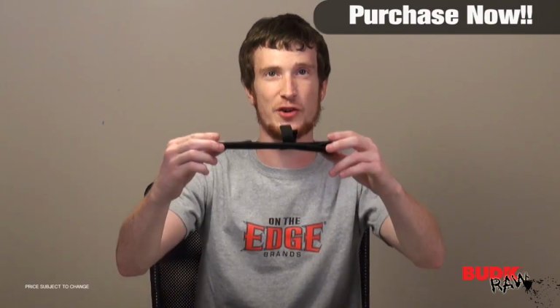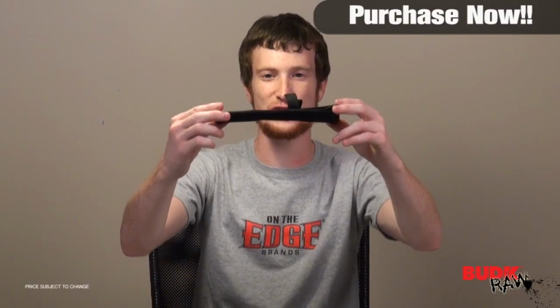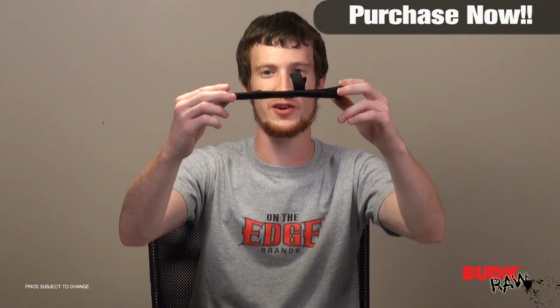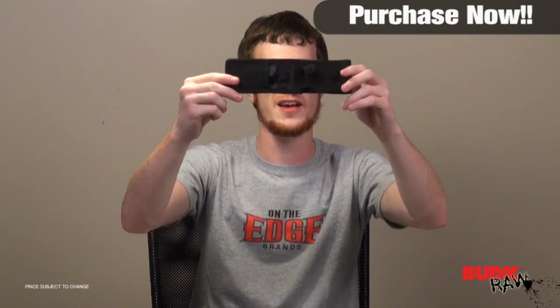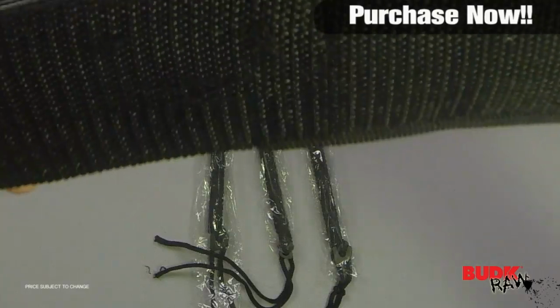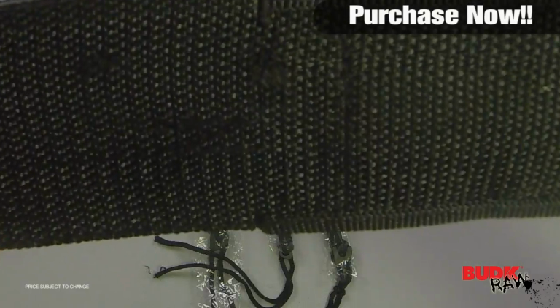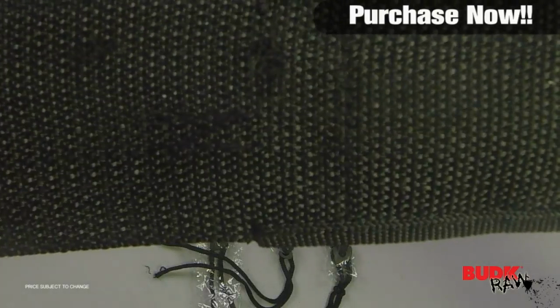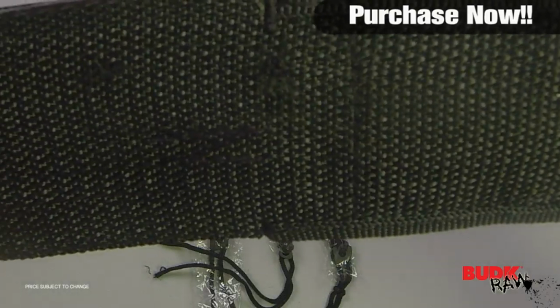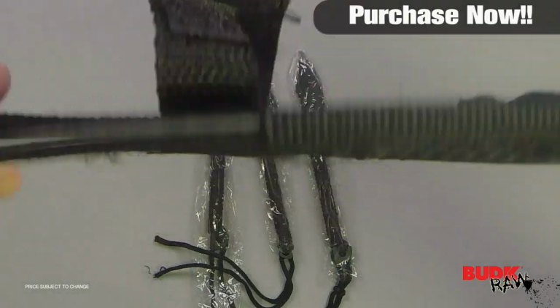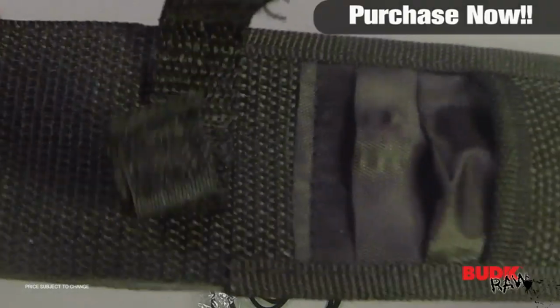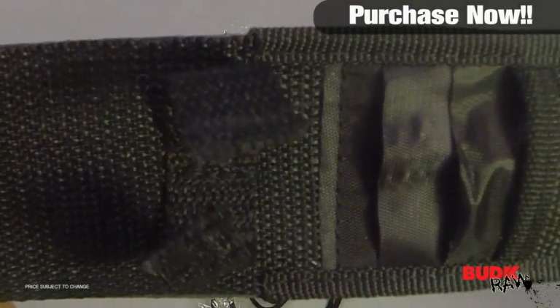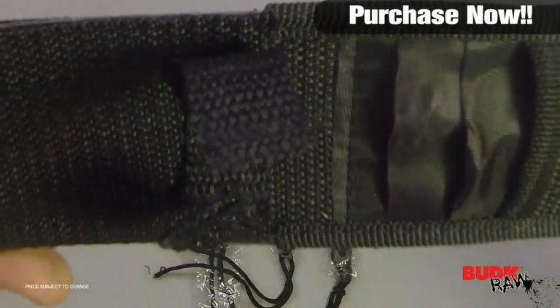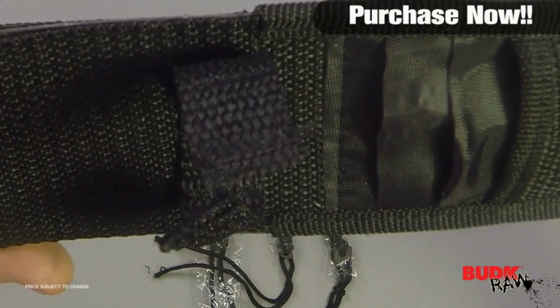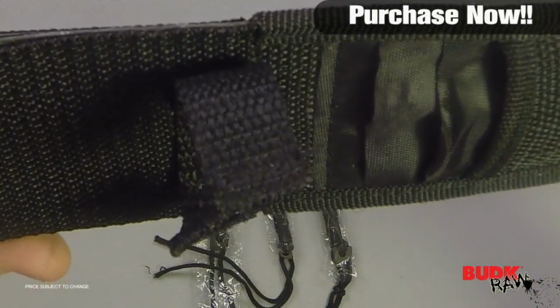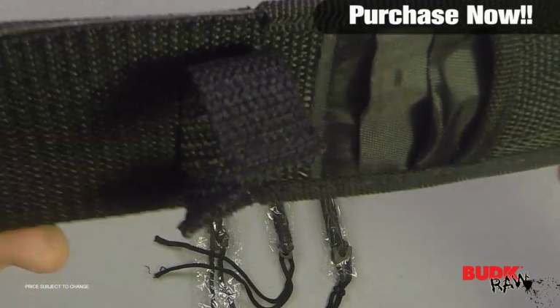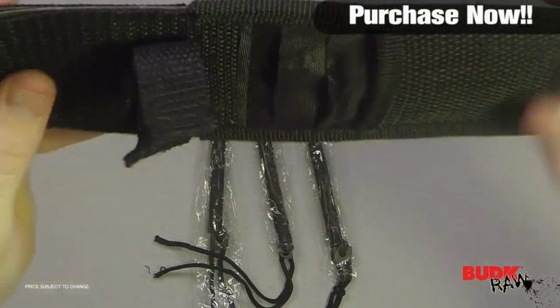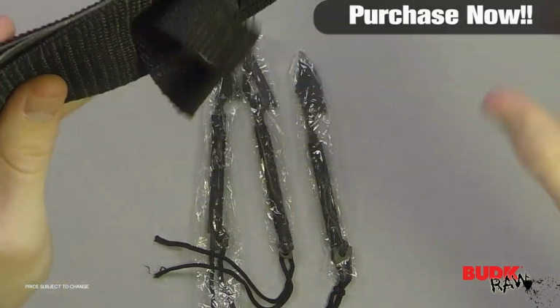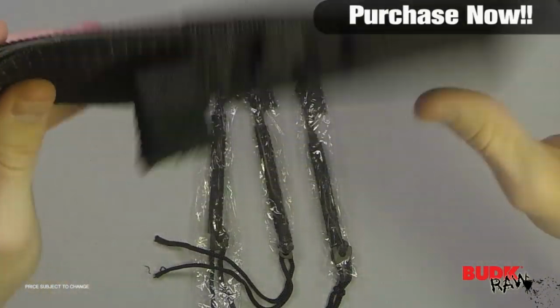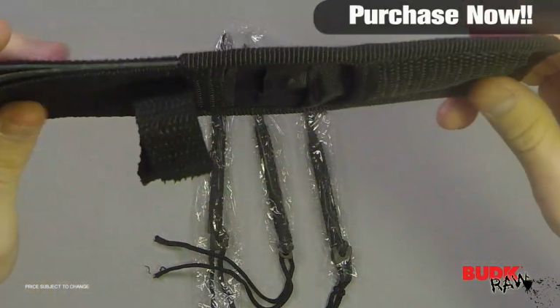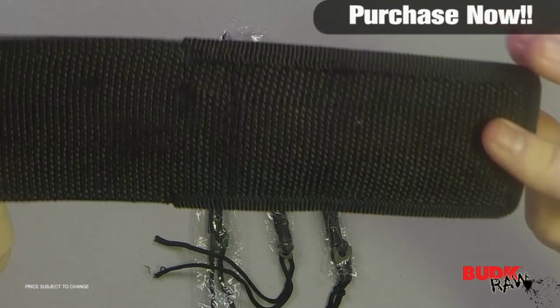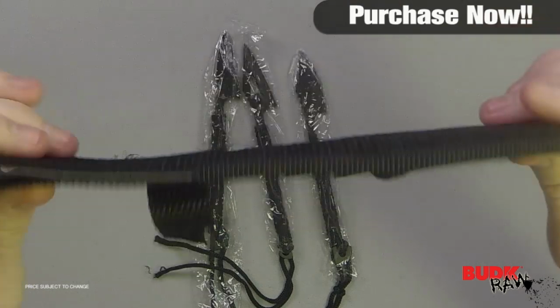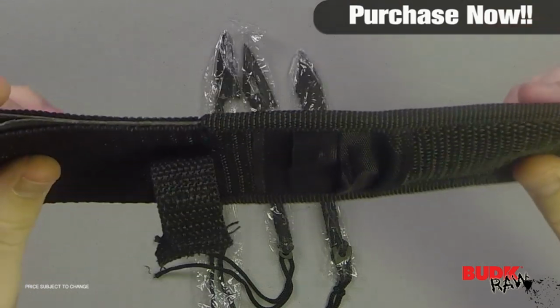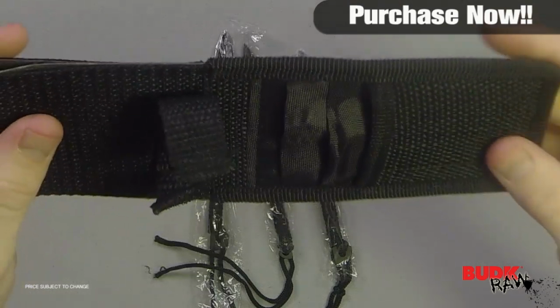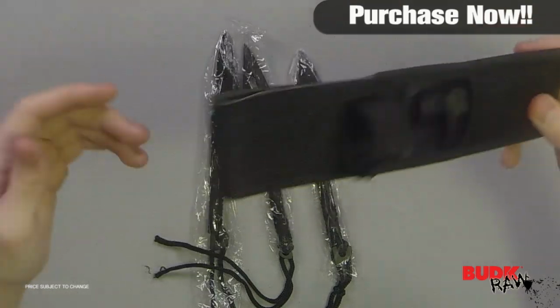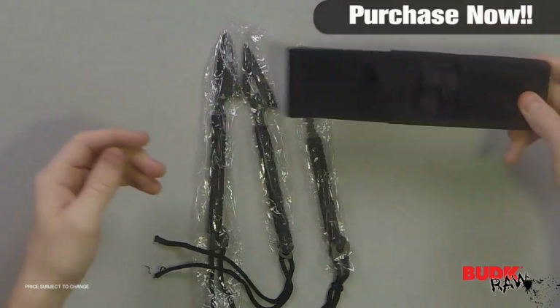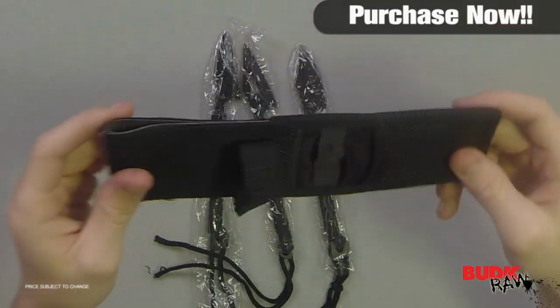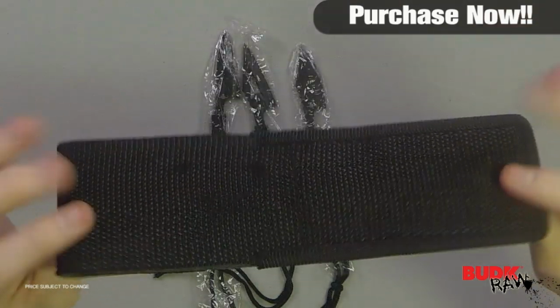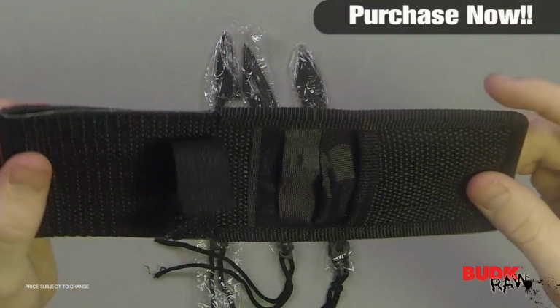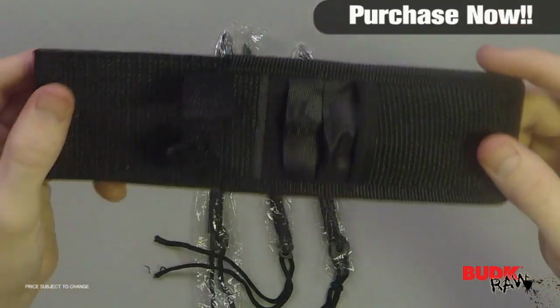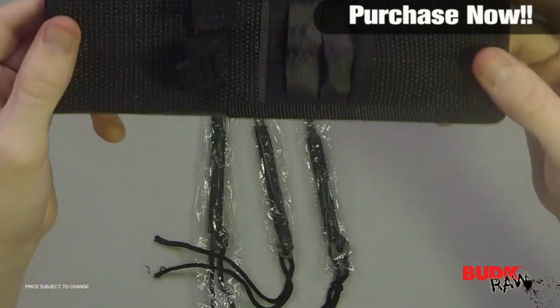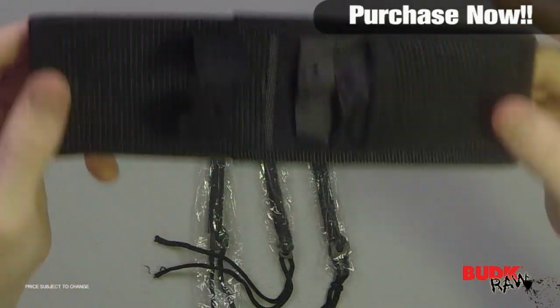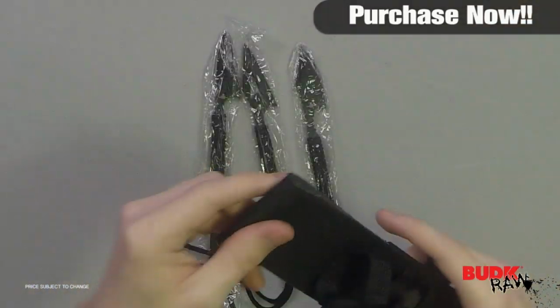Let's start with the sheath here. You can see that this thing is very well made — it's very tough and very strong. It does a good job of holding those sharp edges inside without having to worry about cutting yourself.